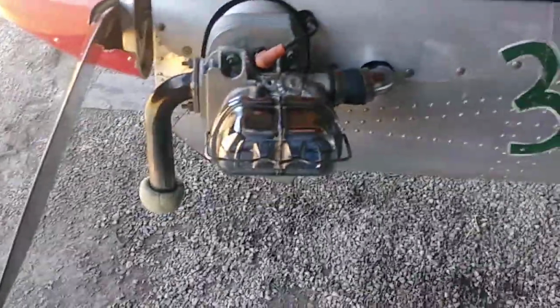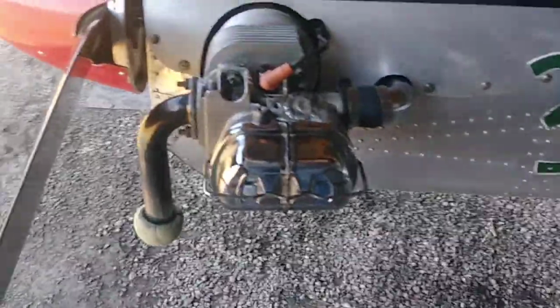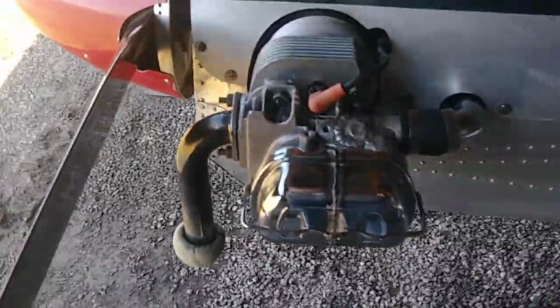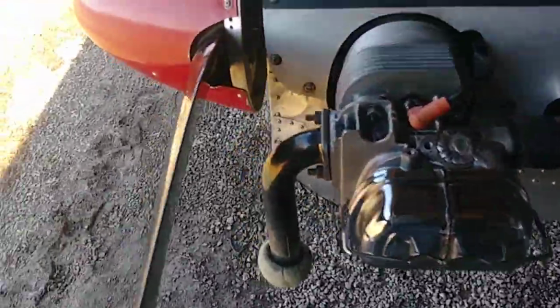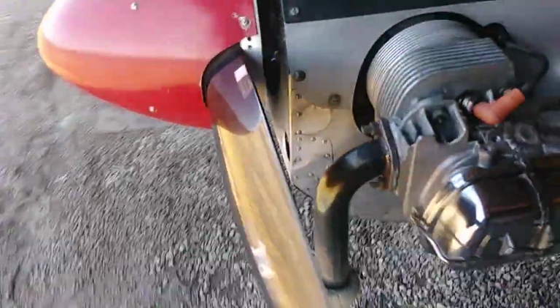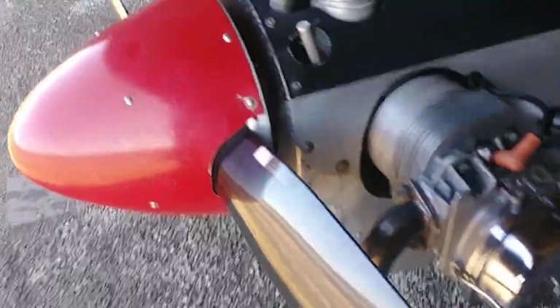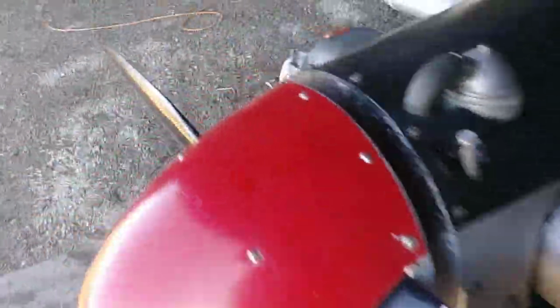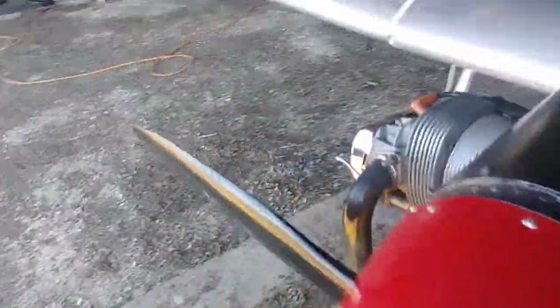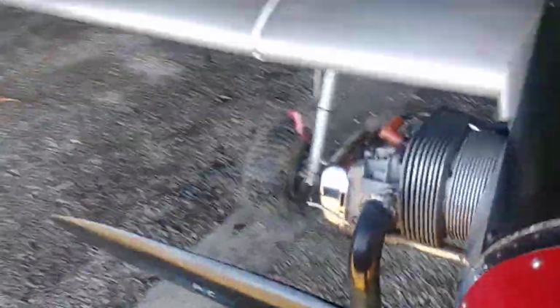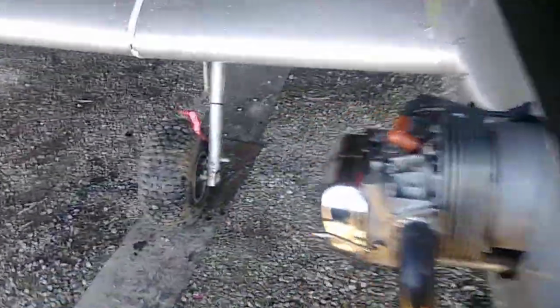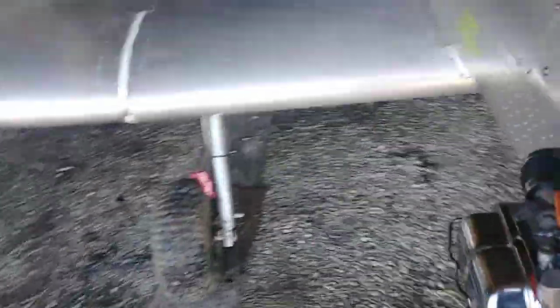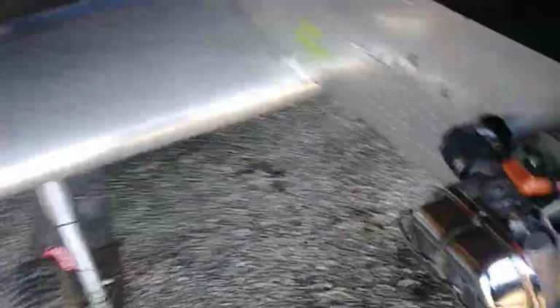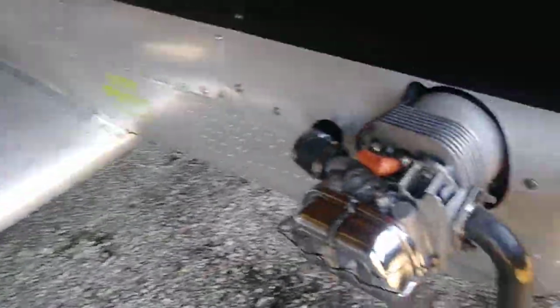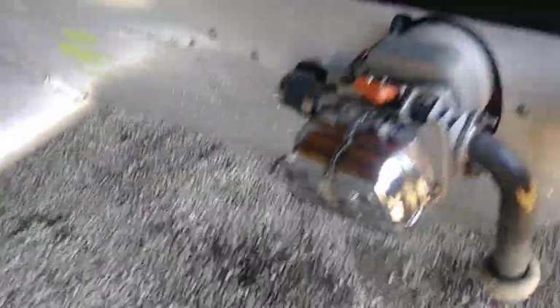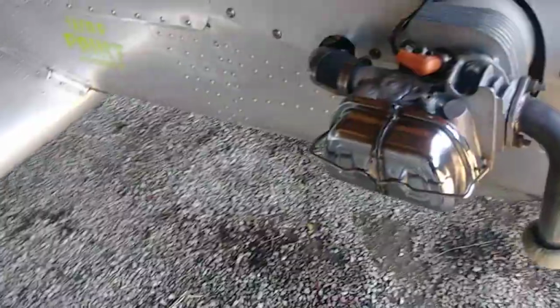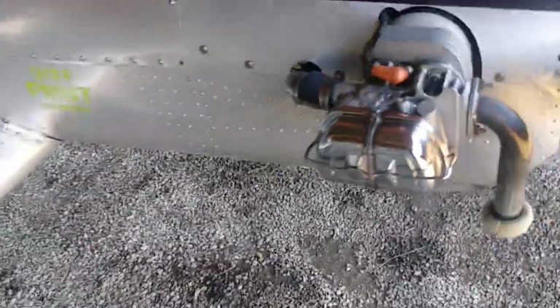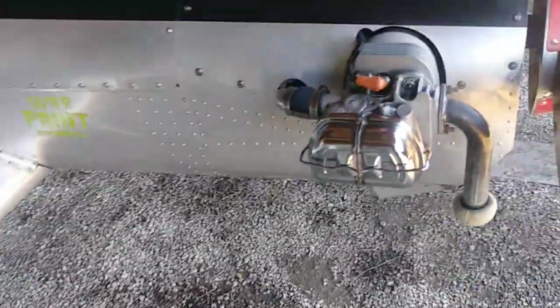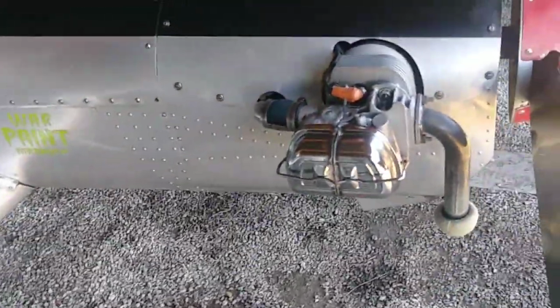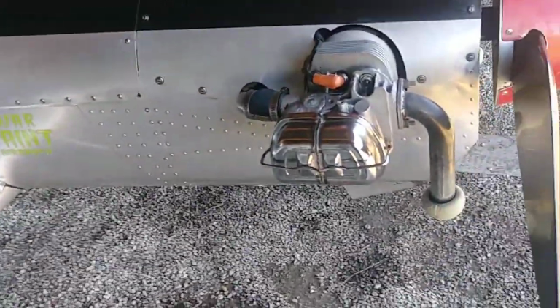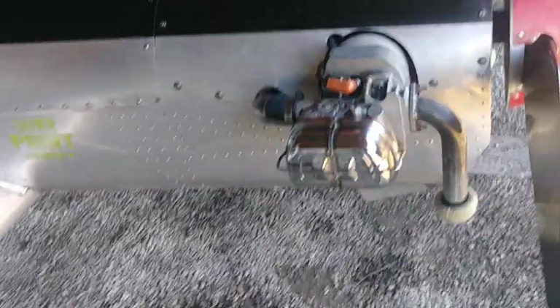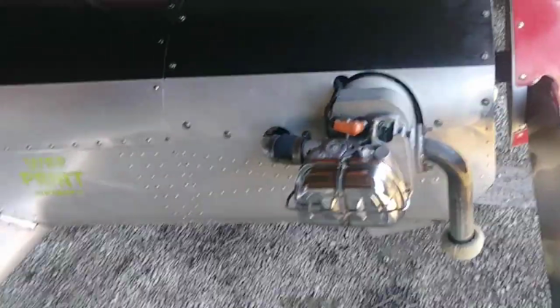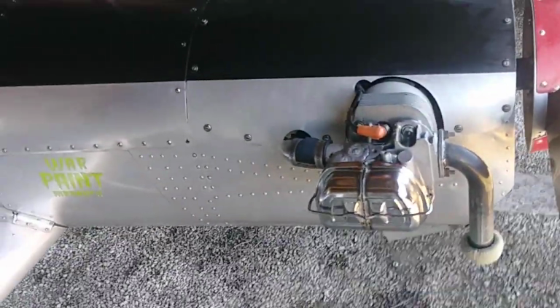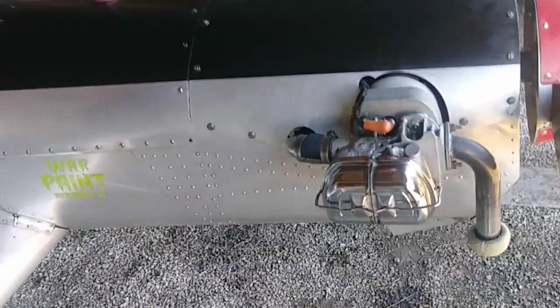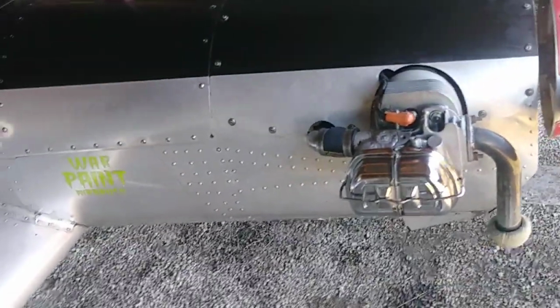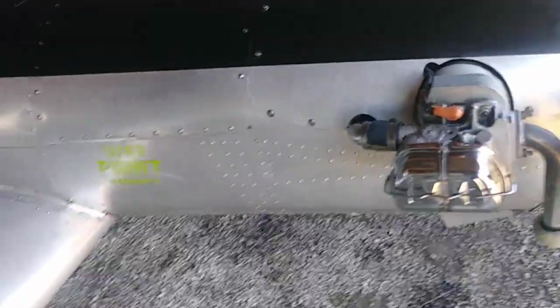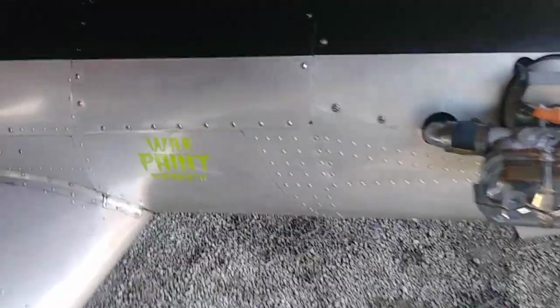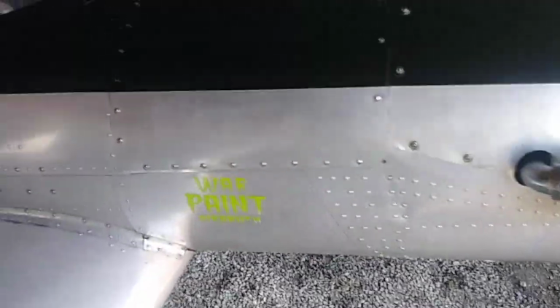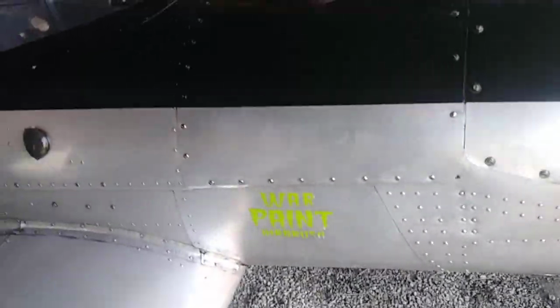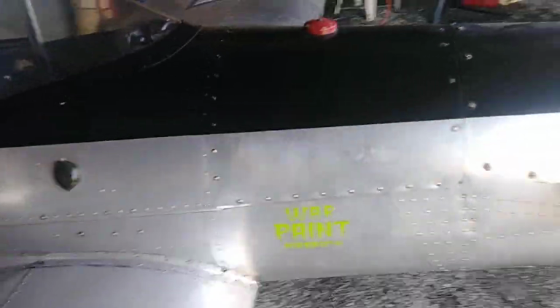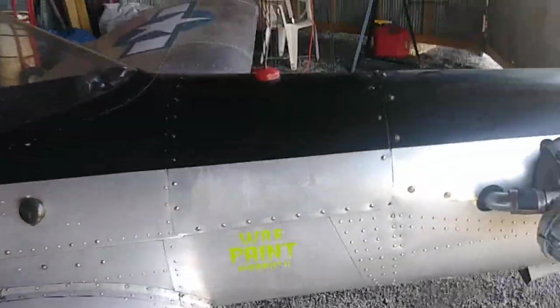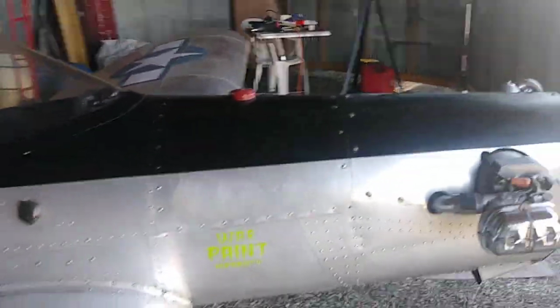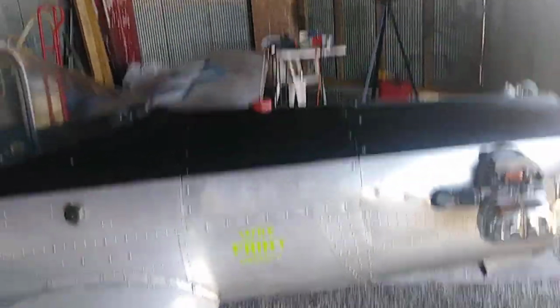Anyway, I got them all back together and let that silicone cure out, and then went to fly without any leaks — I hope.